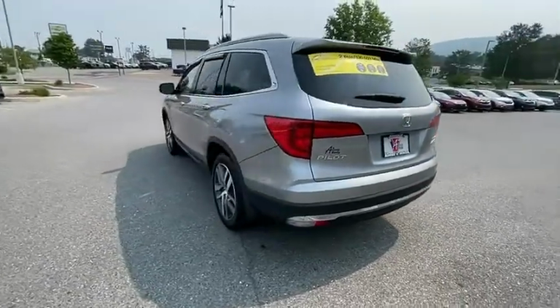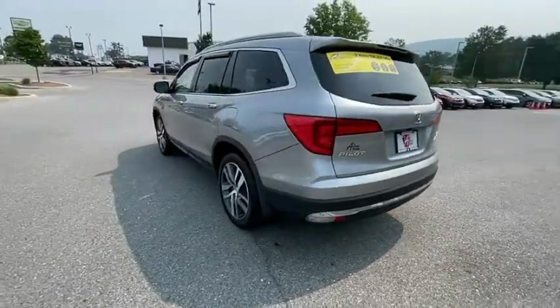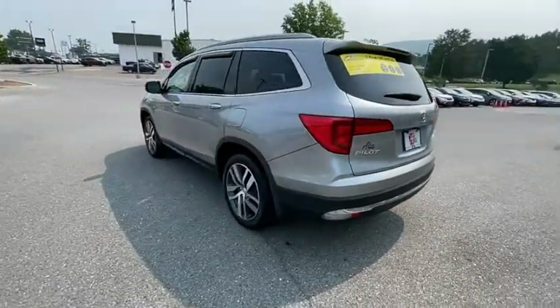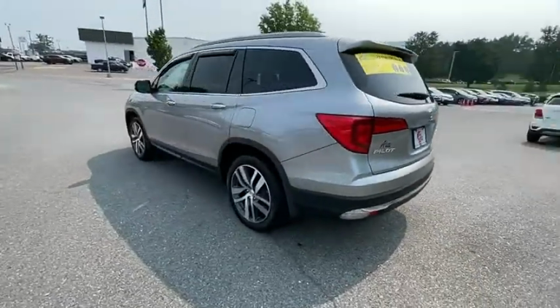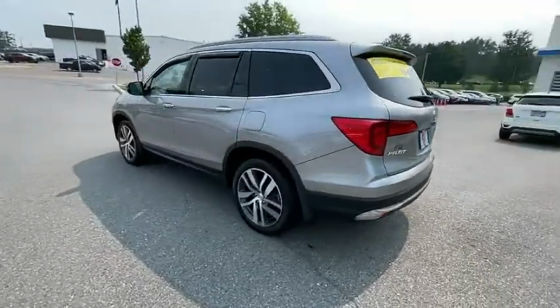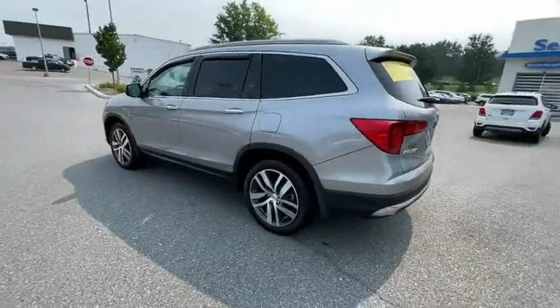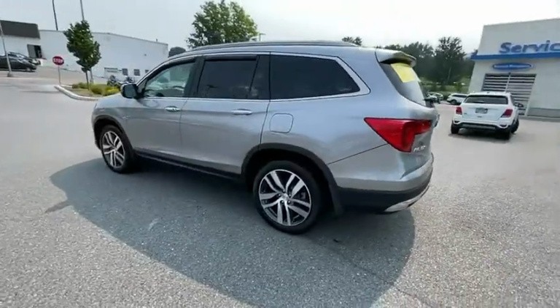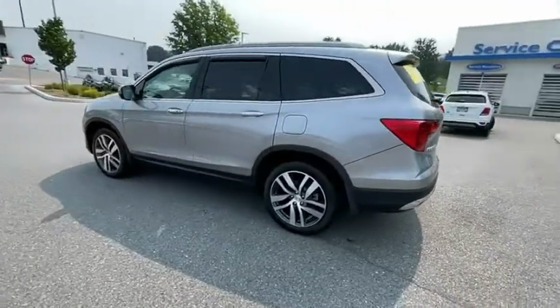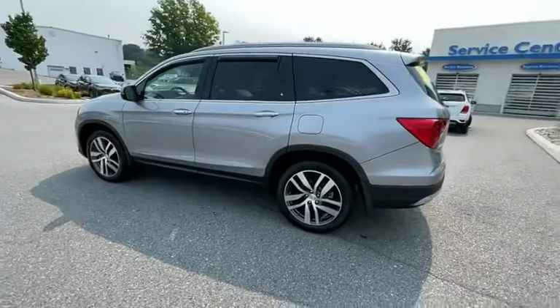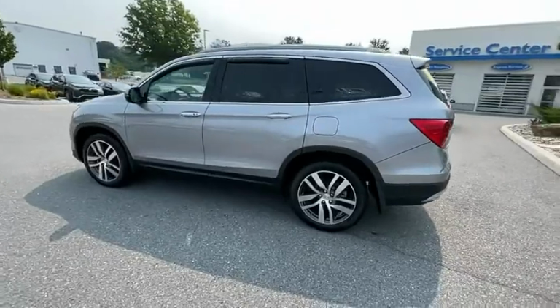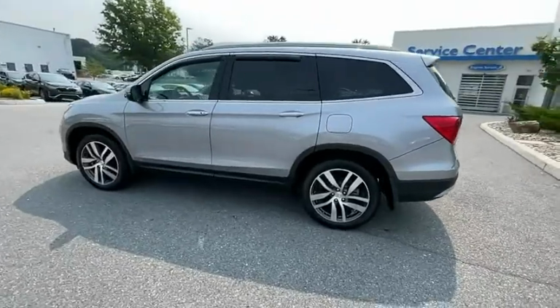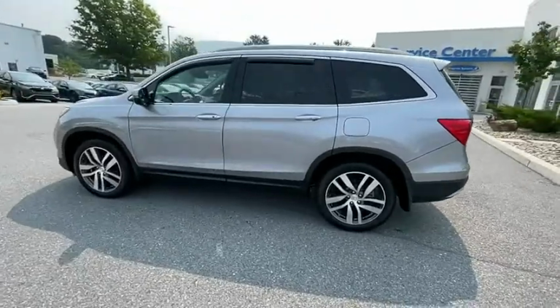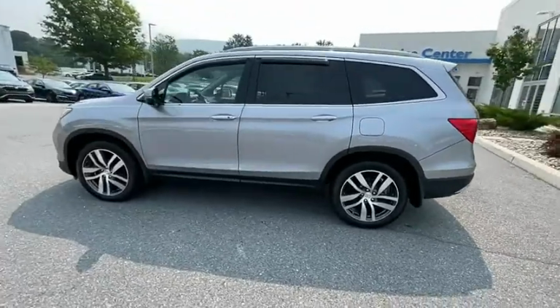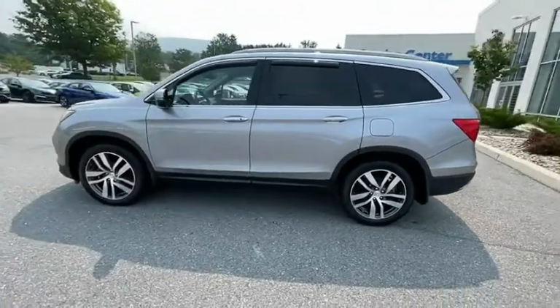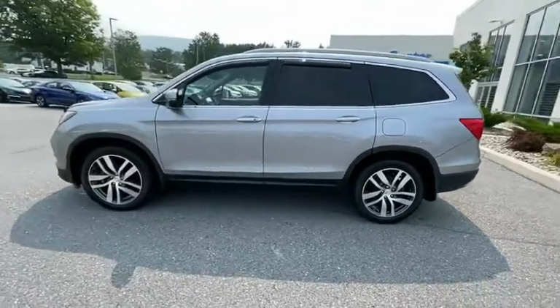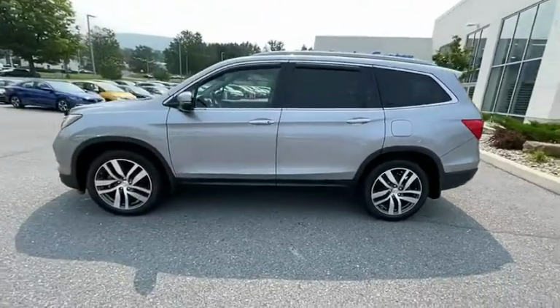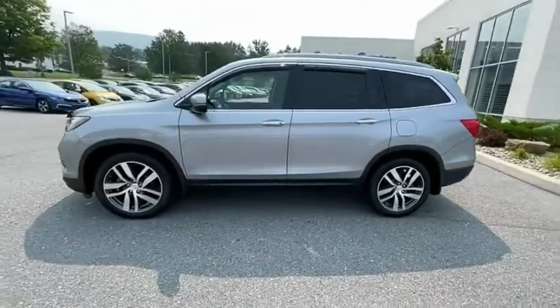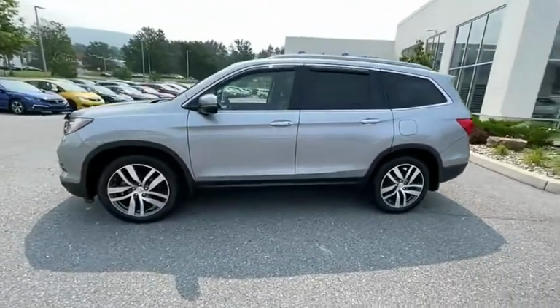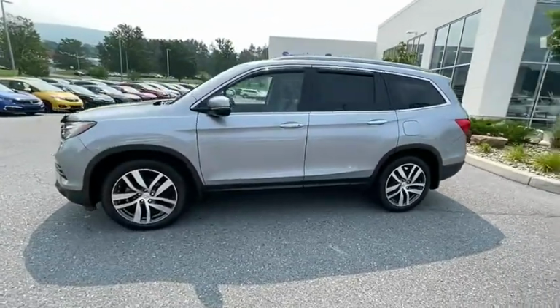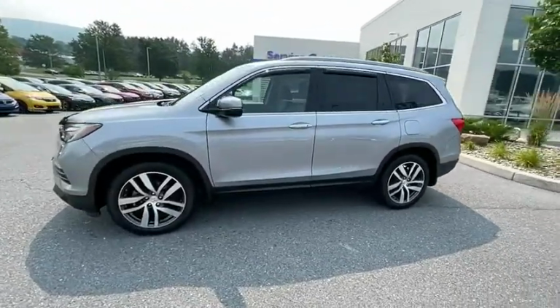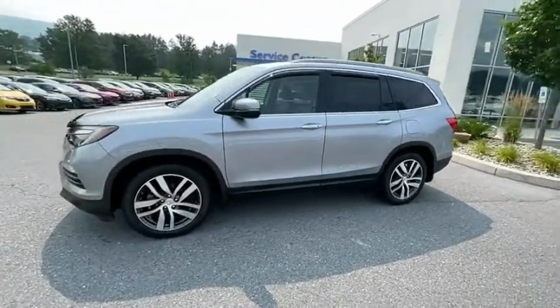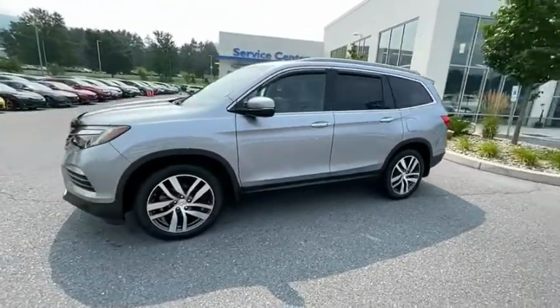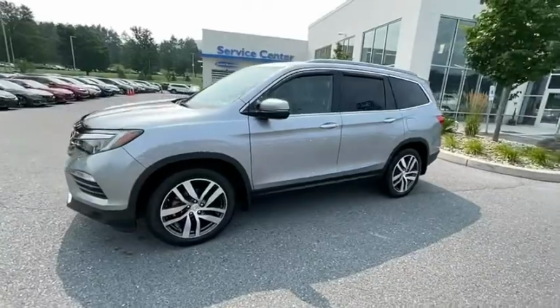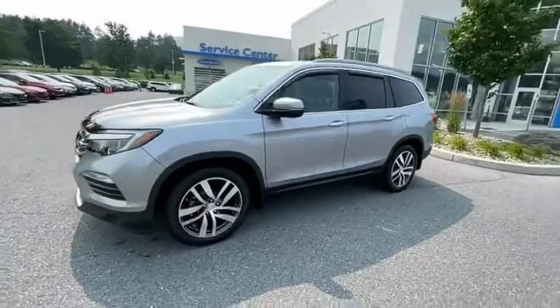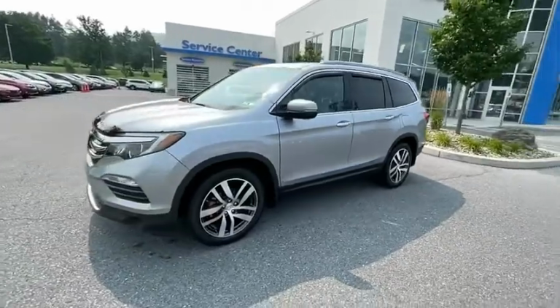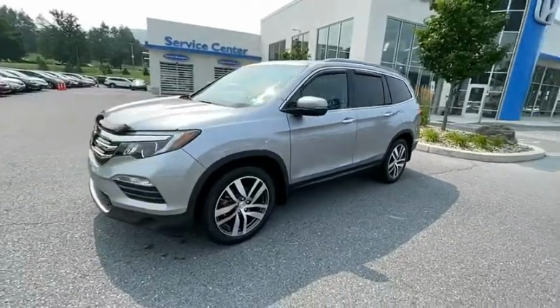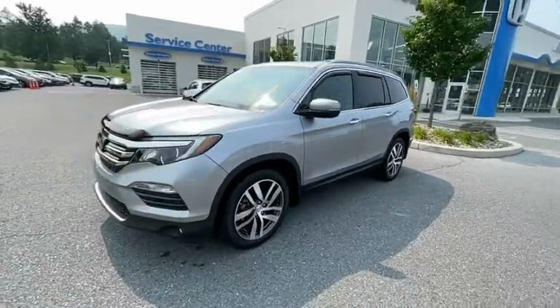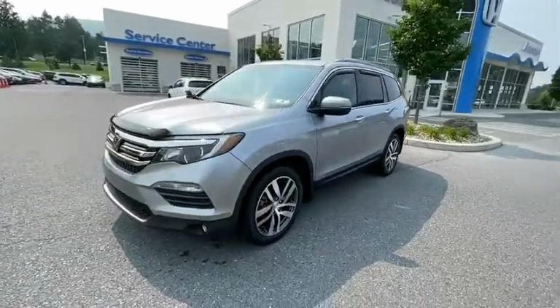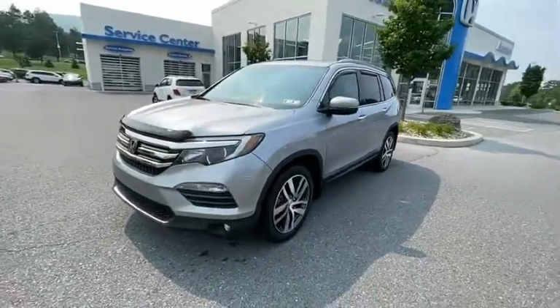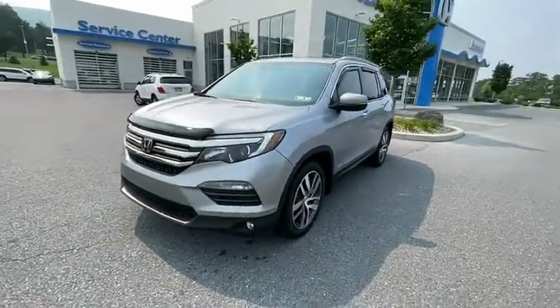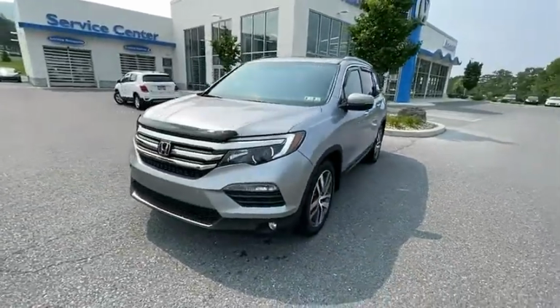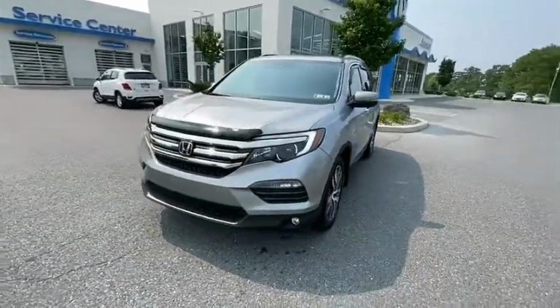Power liftgate. Power passenger seat. Navigation system. Traction control. Dual airbags. Alloy wheels. Power steering. Four-wheel disc brakes. Electronic stability control. Security system.